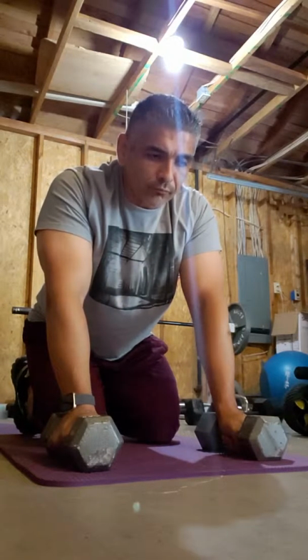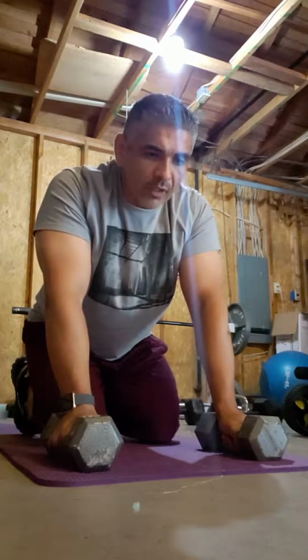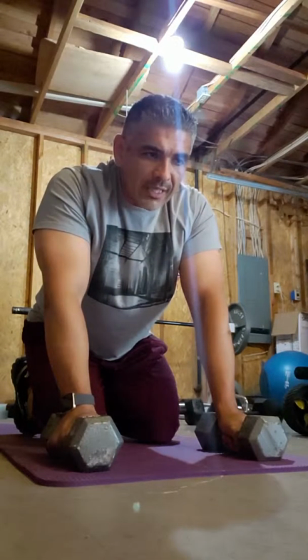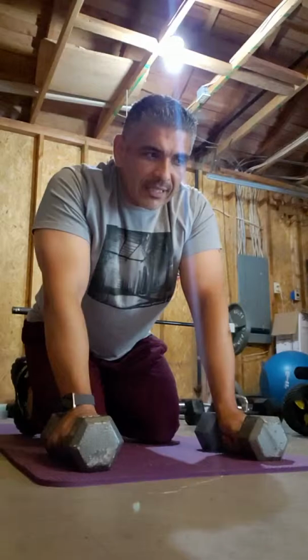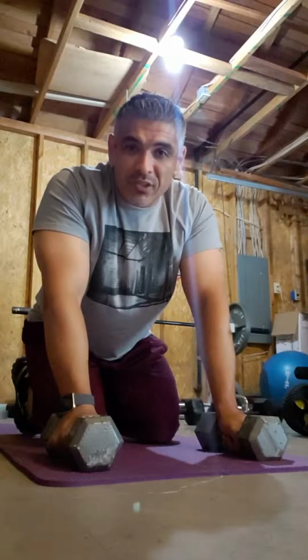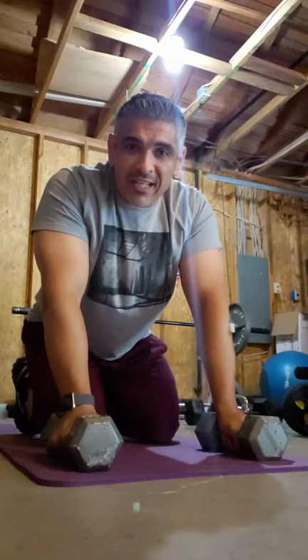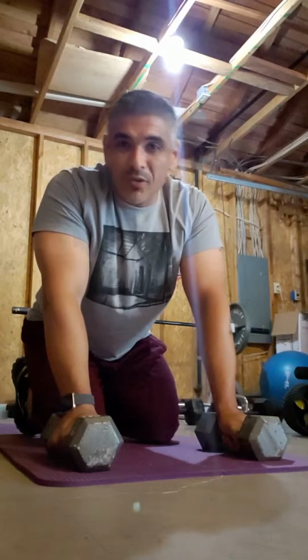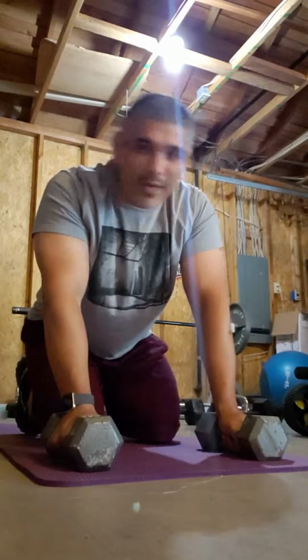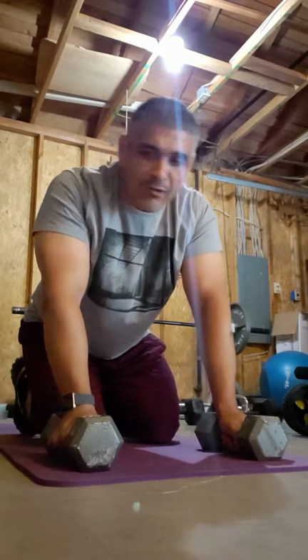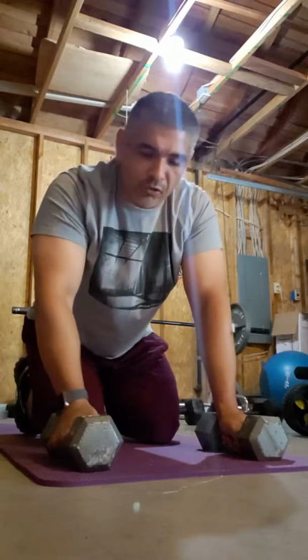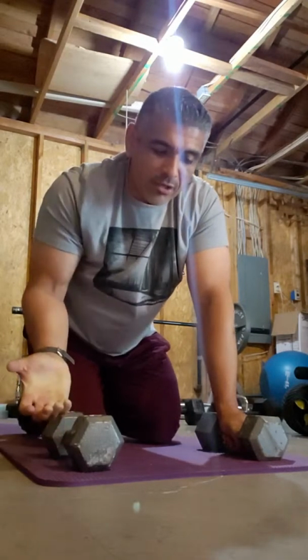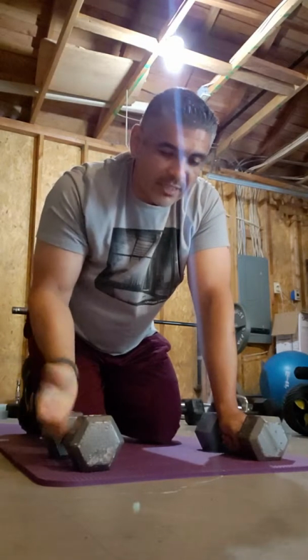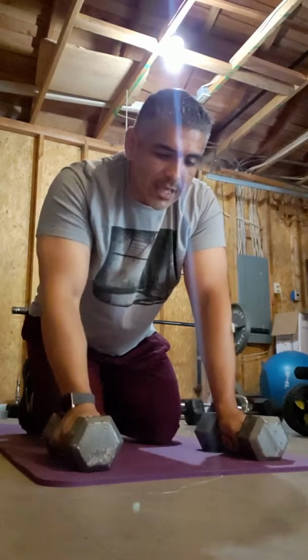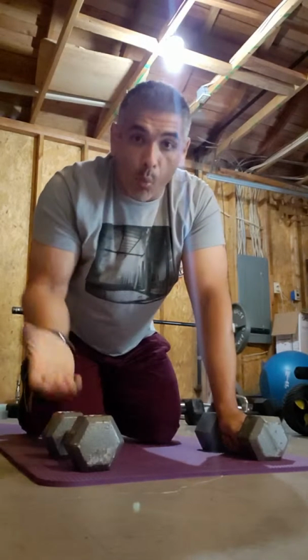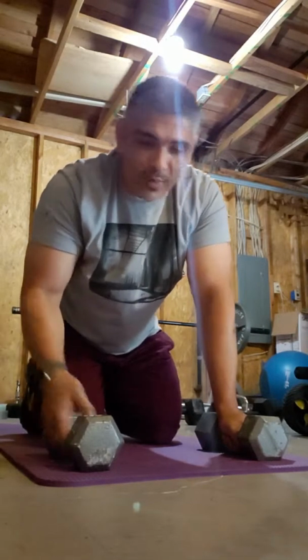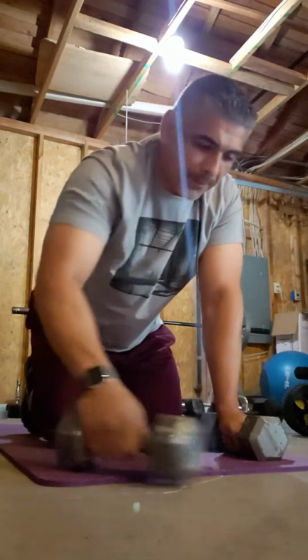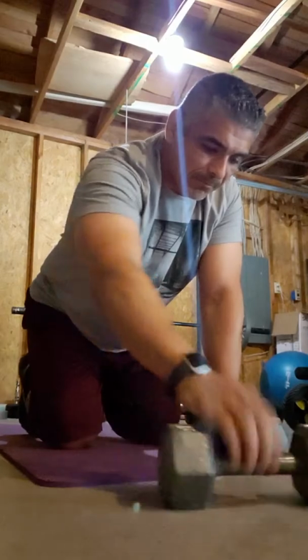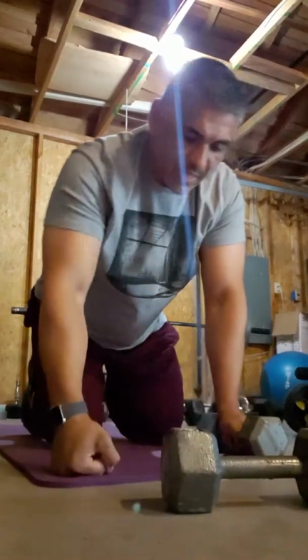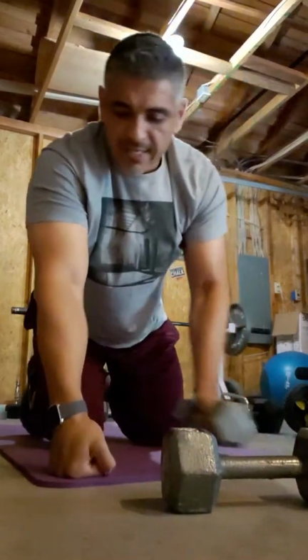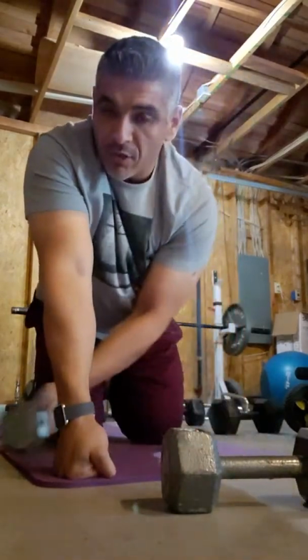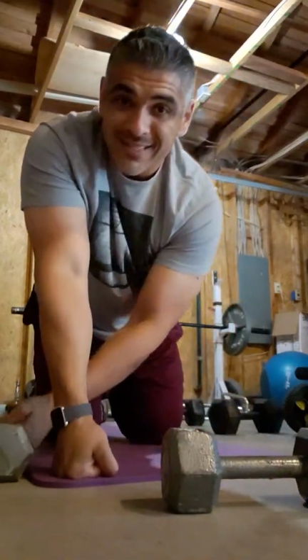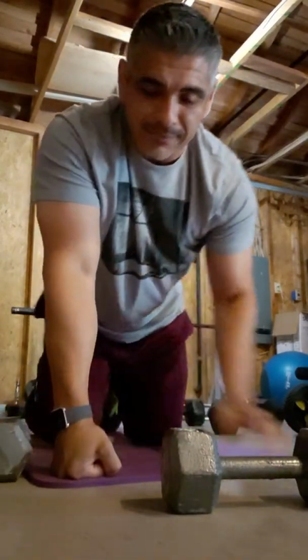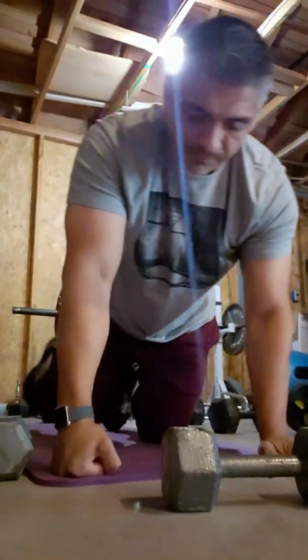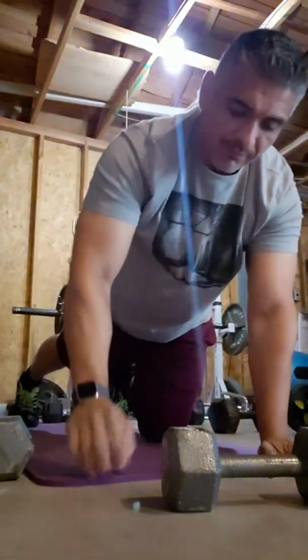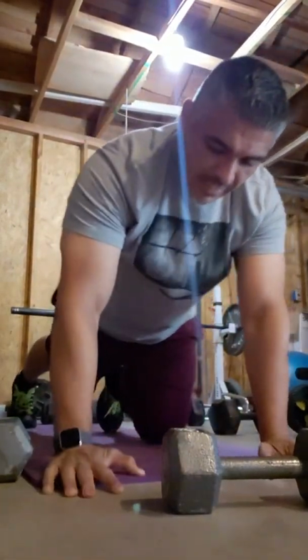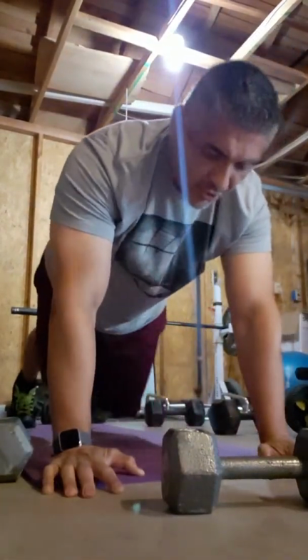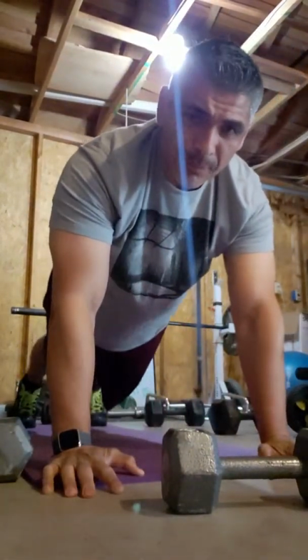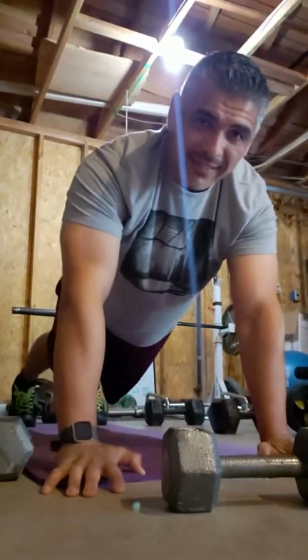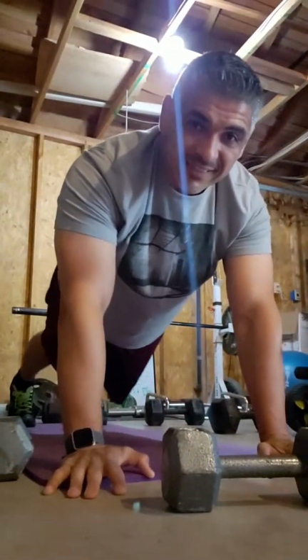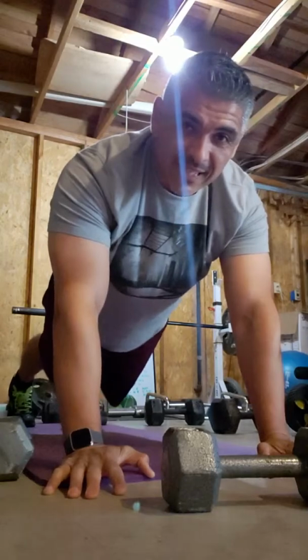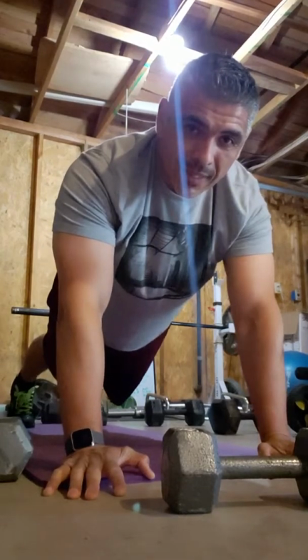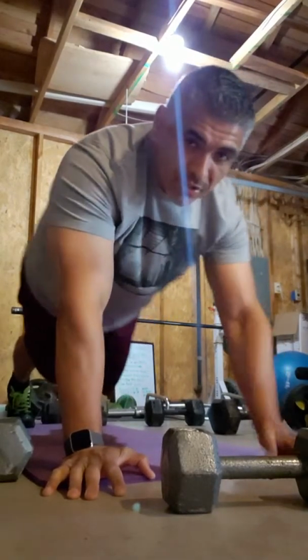Then there's shoulder tap renegade rows — standard shoulder tap. You don't even need weights. You just tap each shoulder, keeping your abs tight.